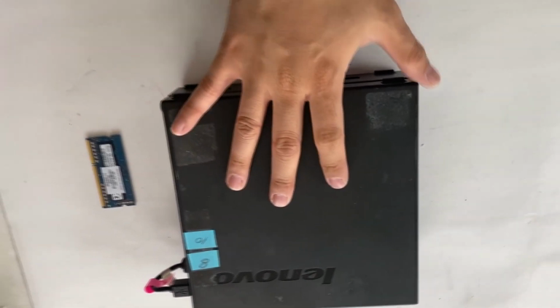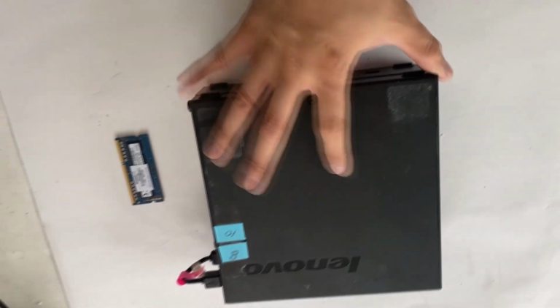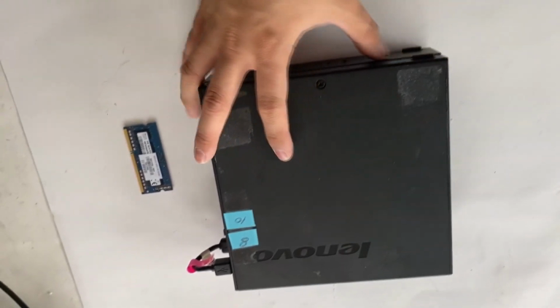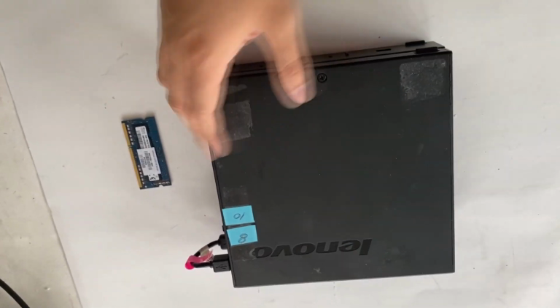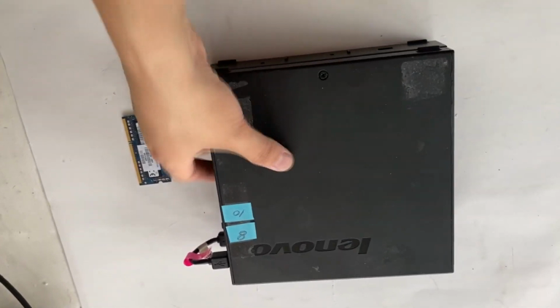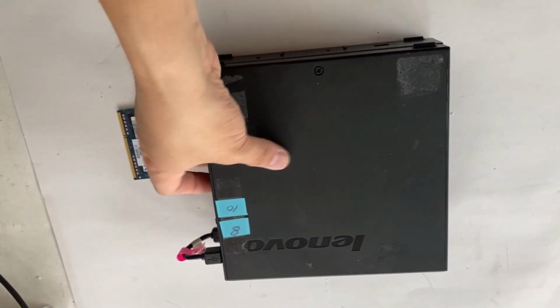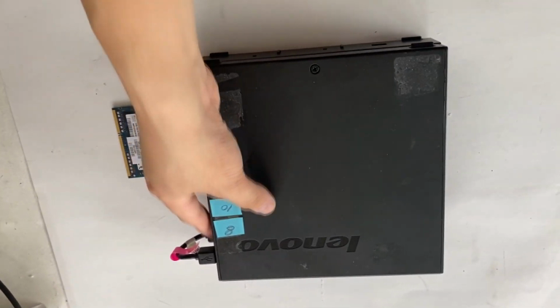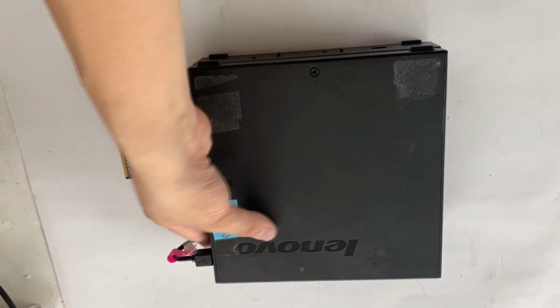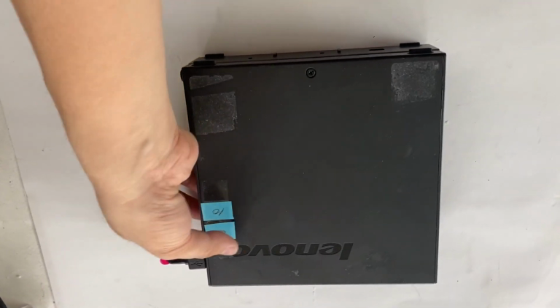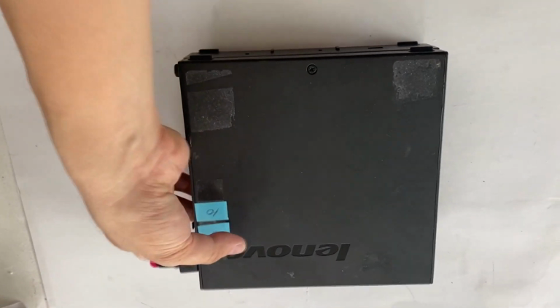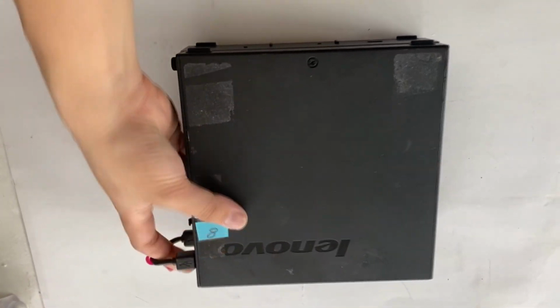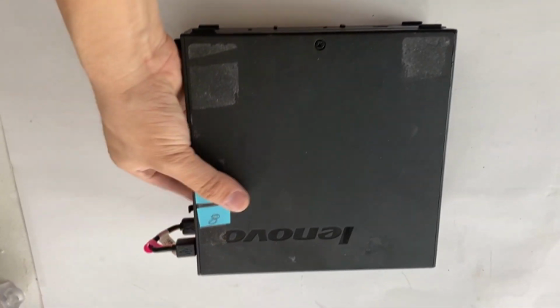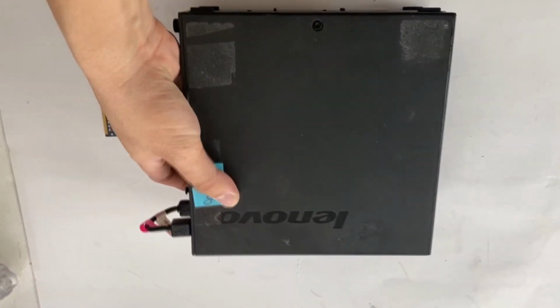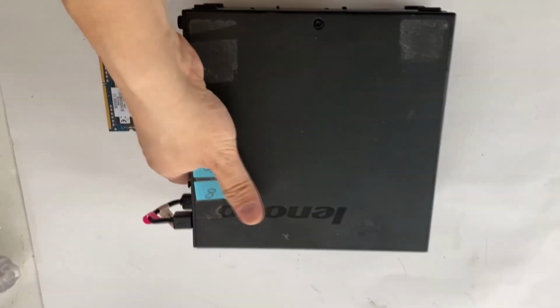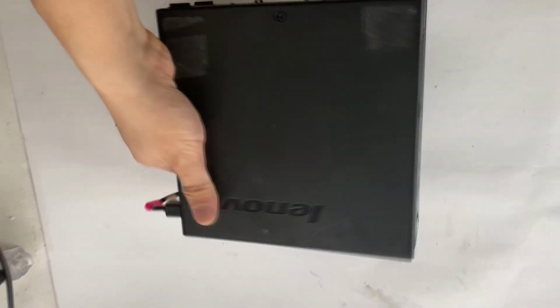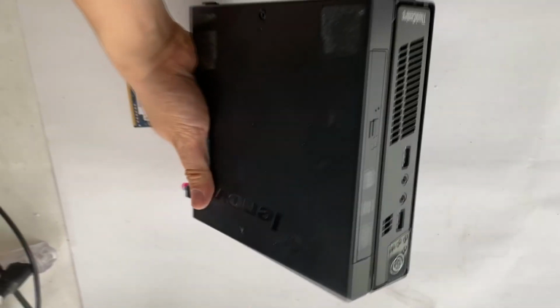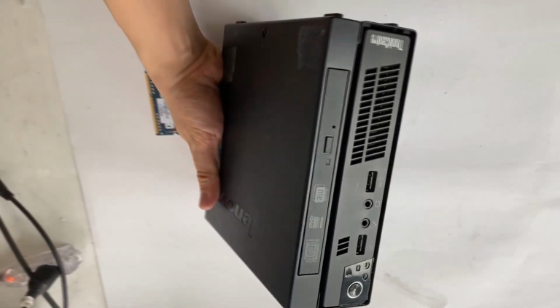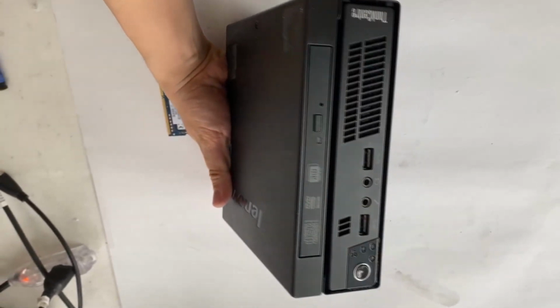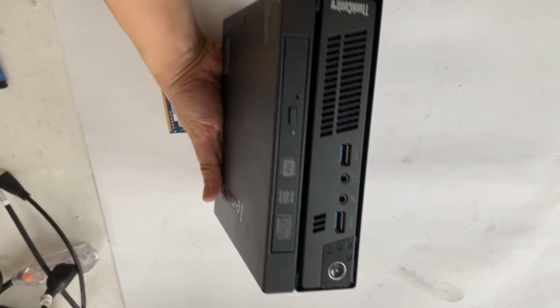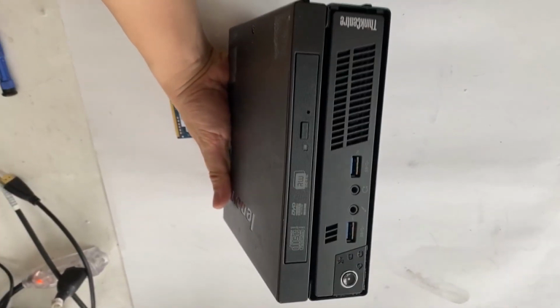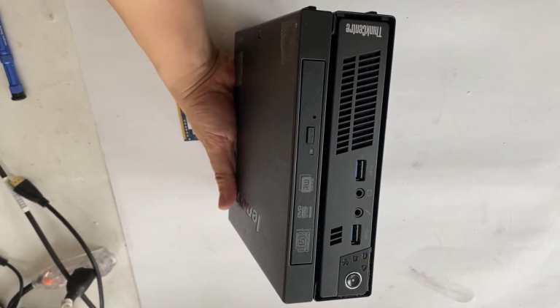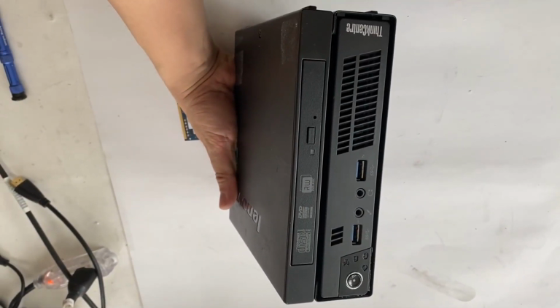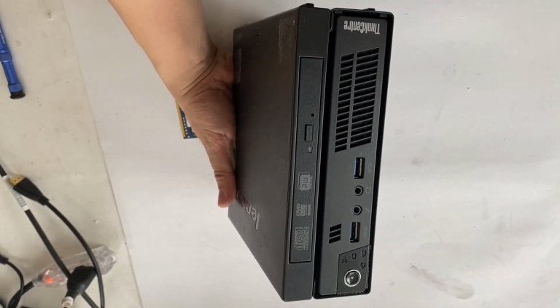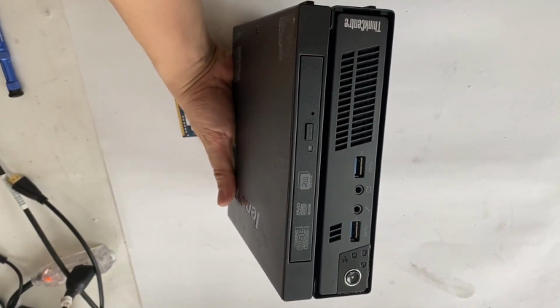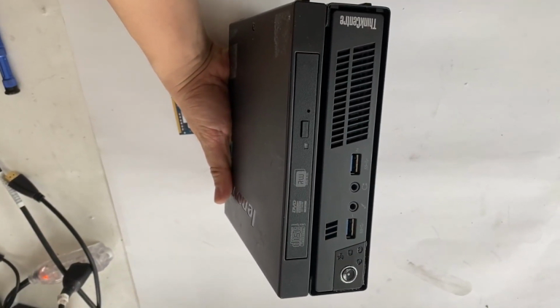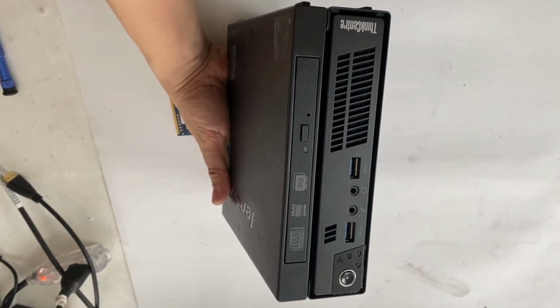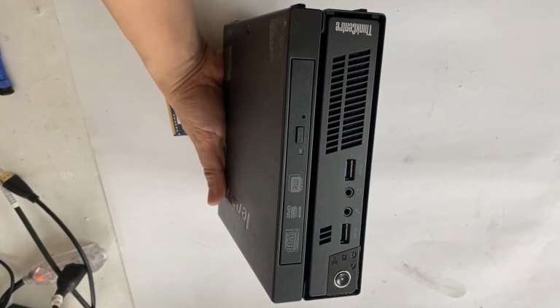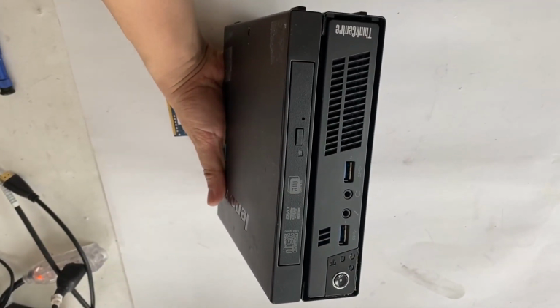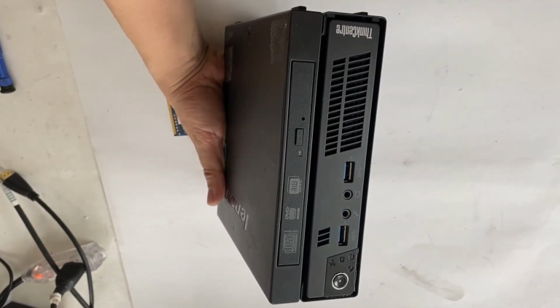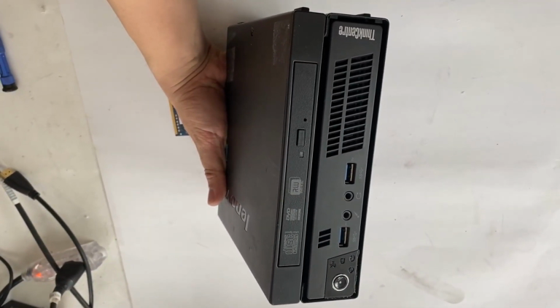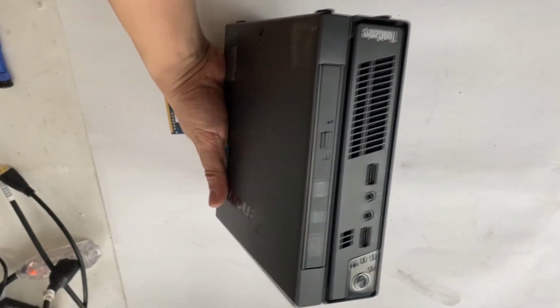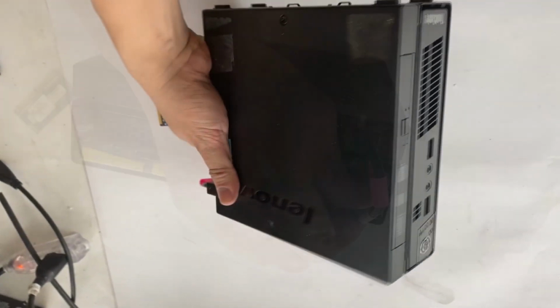Hello YouTube! Today we have a Lenovo M92P Tiny Desktop. I'll show you how to disassemble it to upgrade memory.